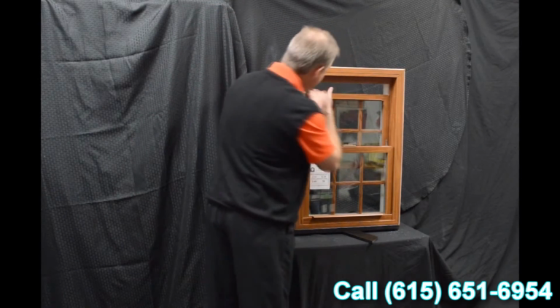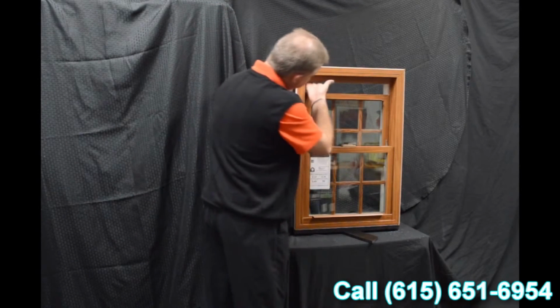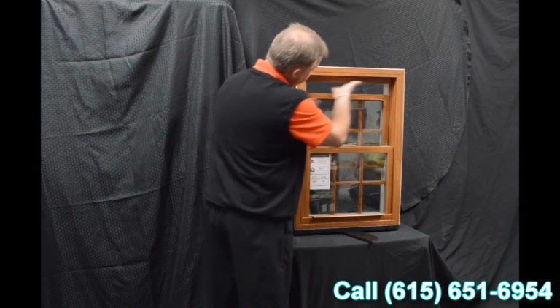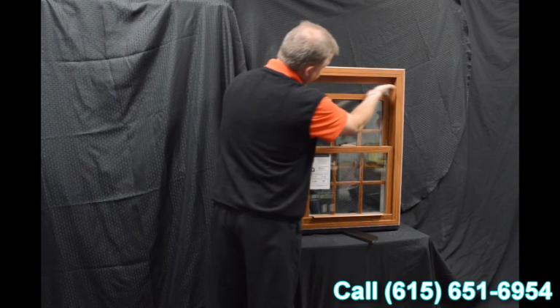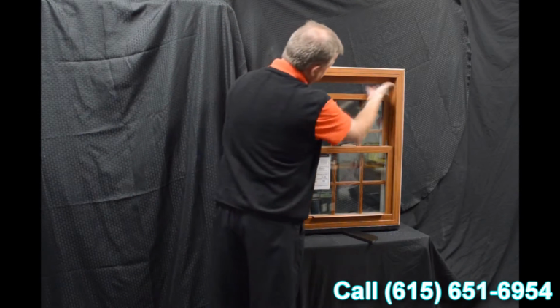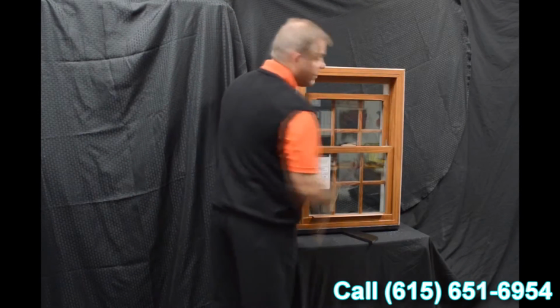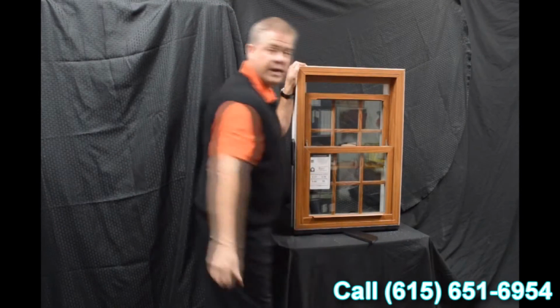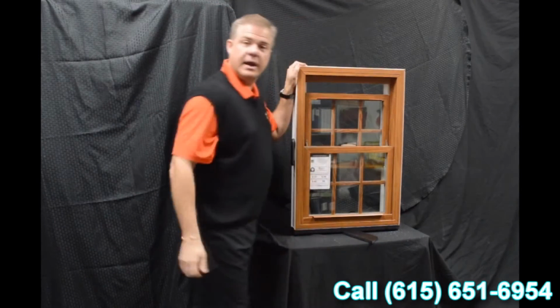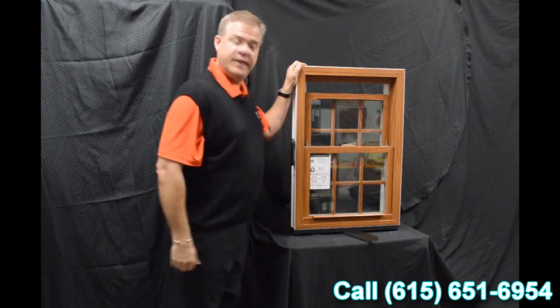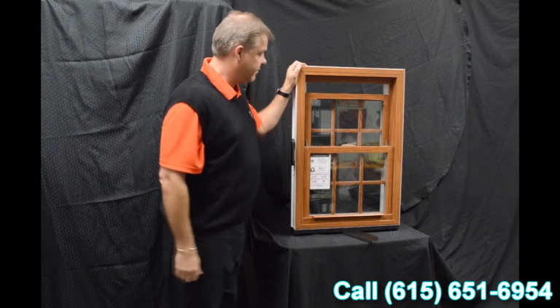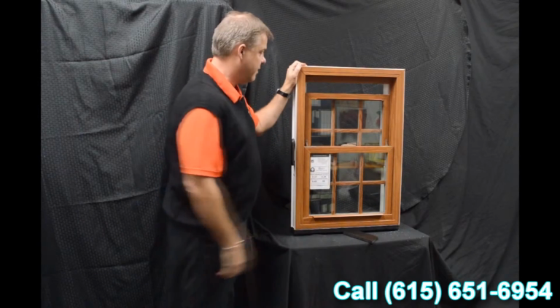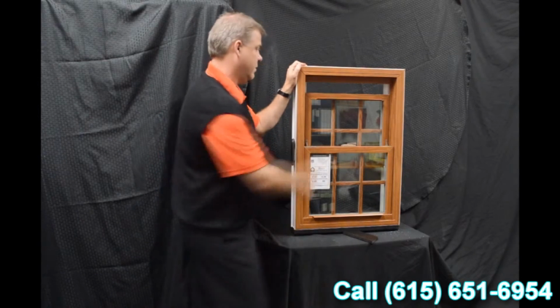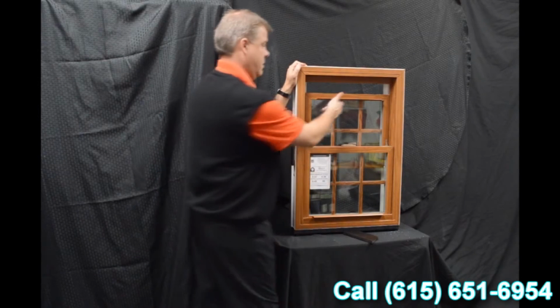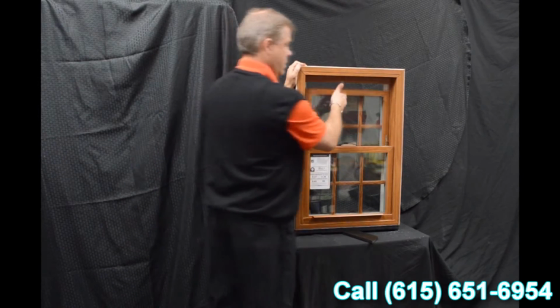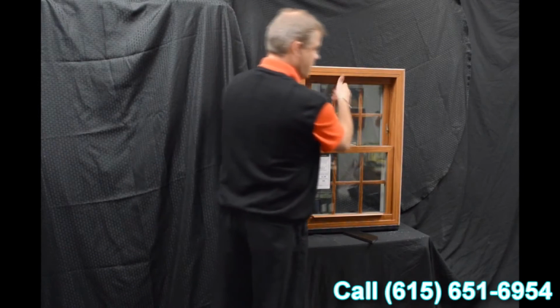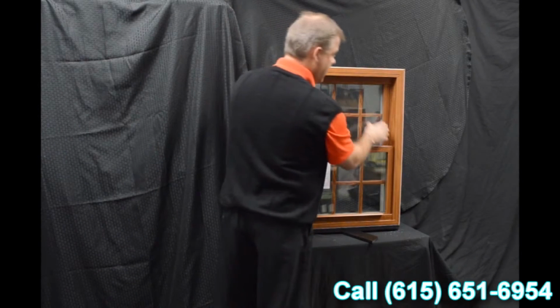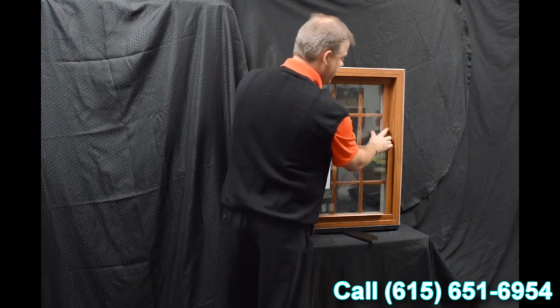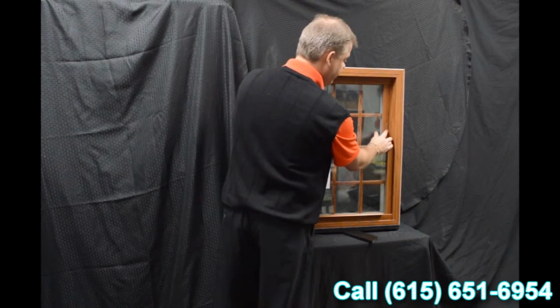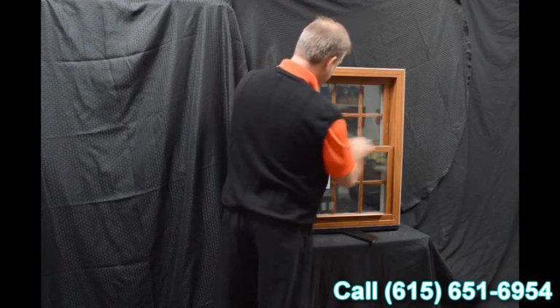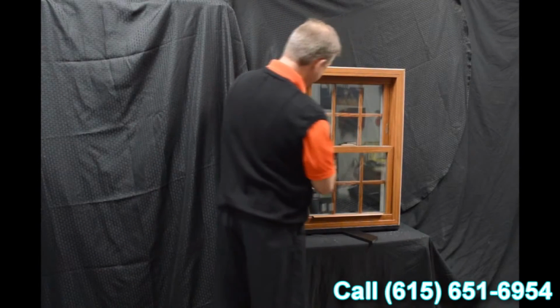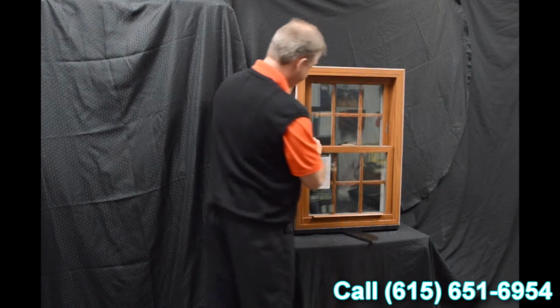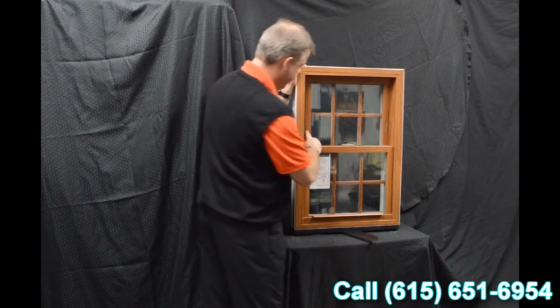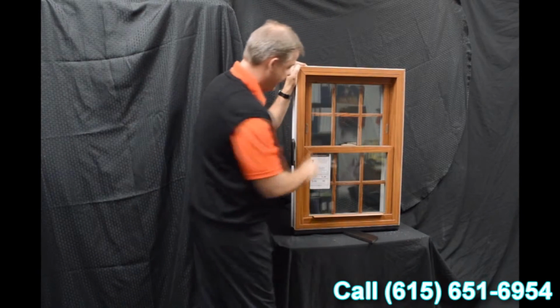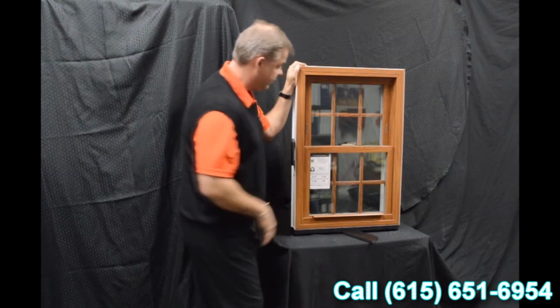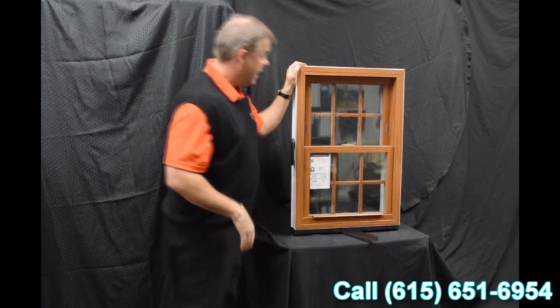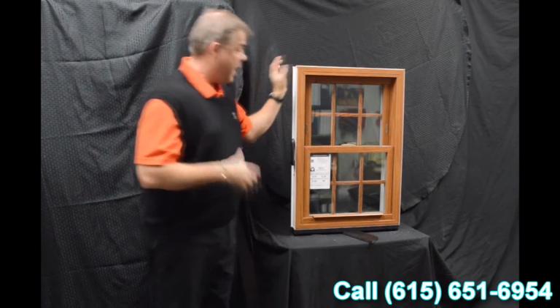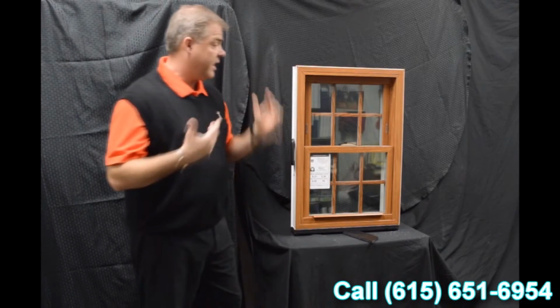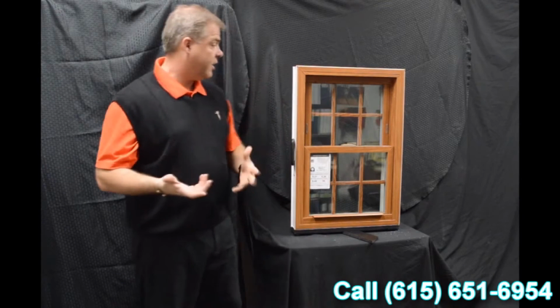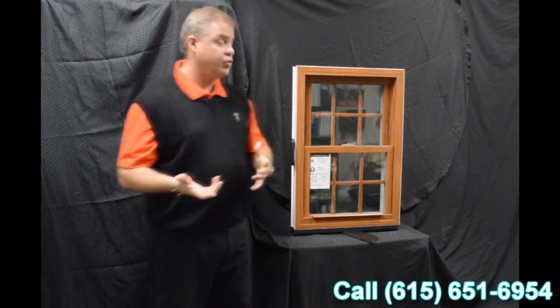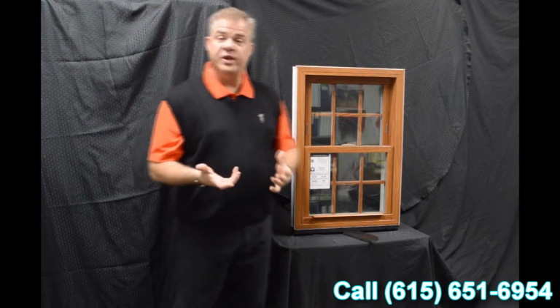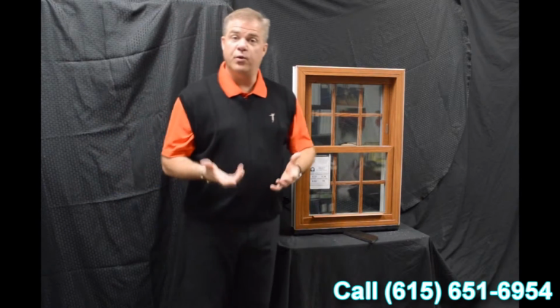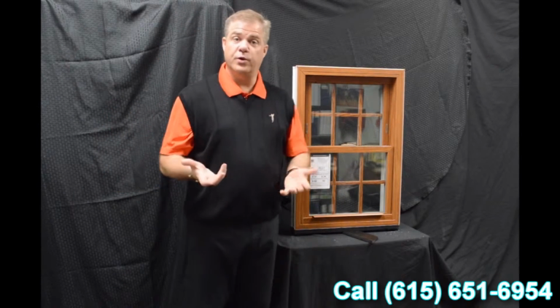And you've got venting on the top sash. Now we disengage these vent latches, and the next characteristic on the window we wanted to go through was the dual tilt latches.